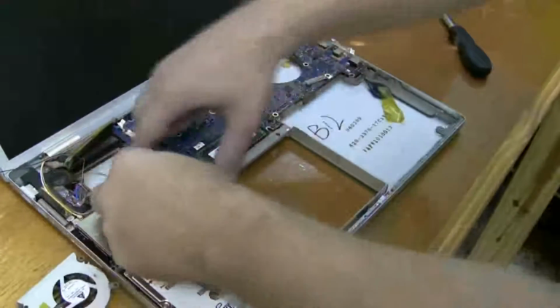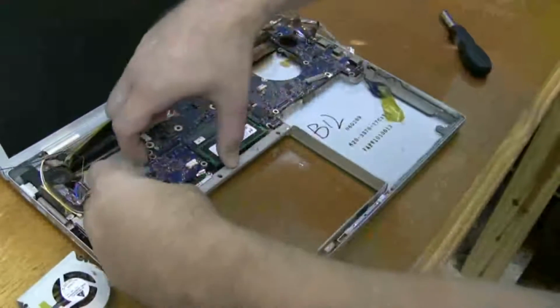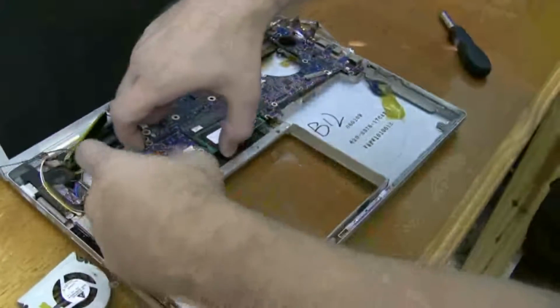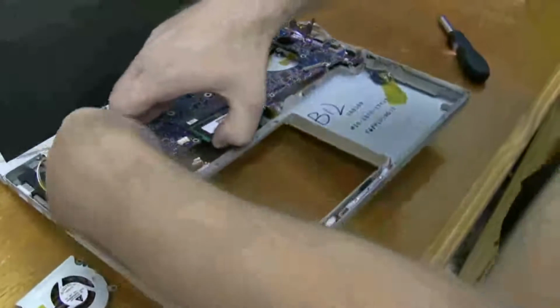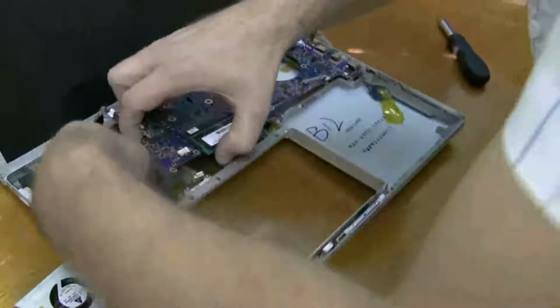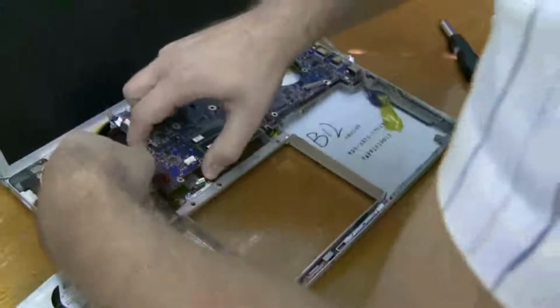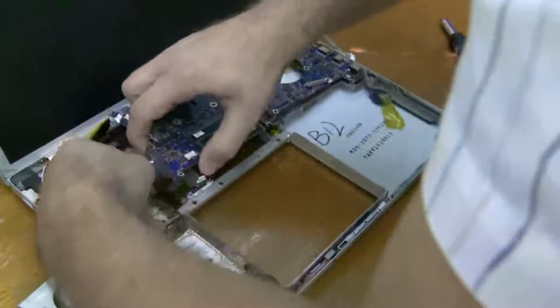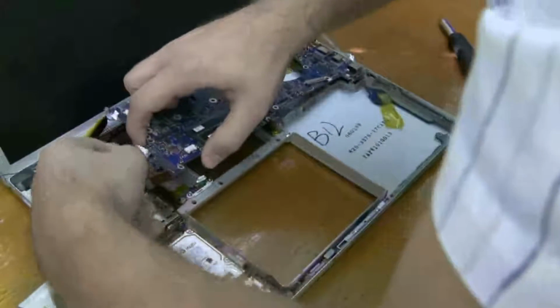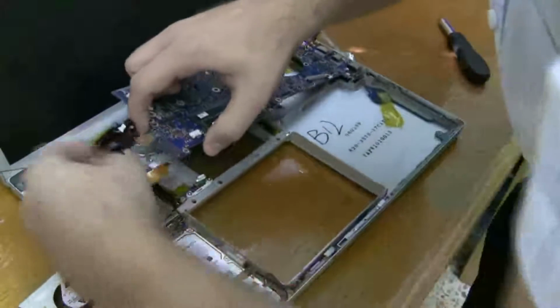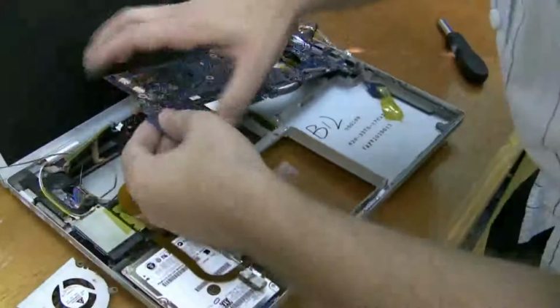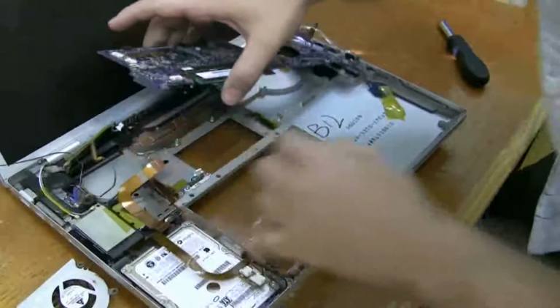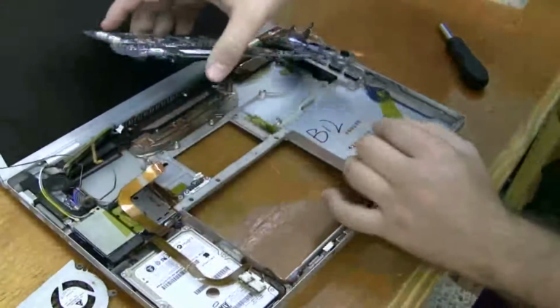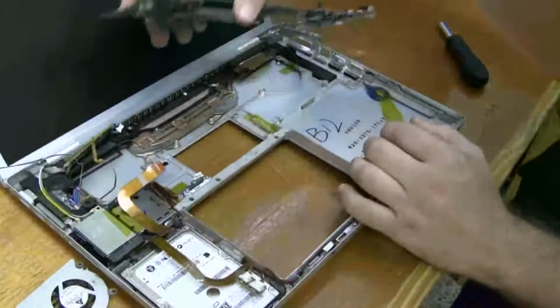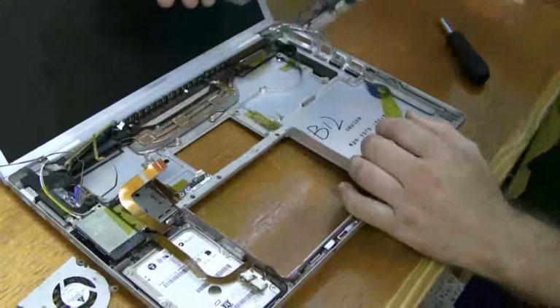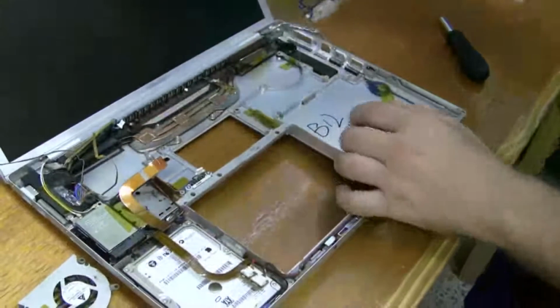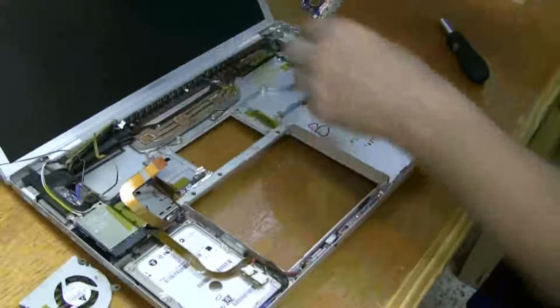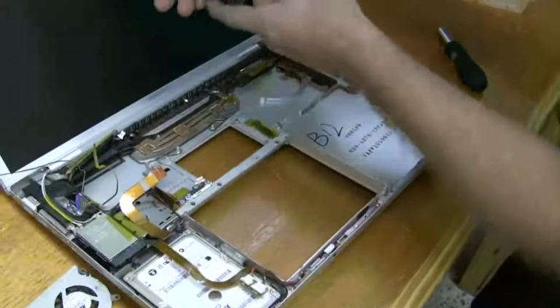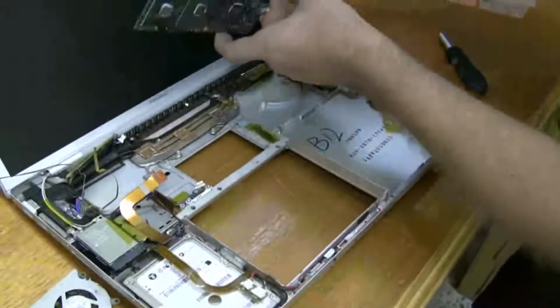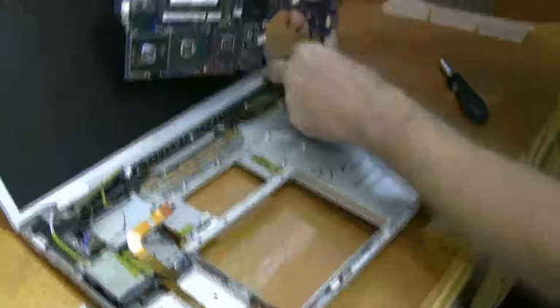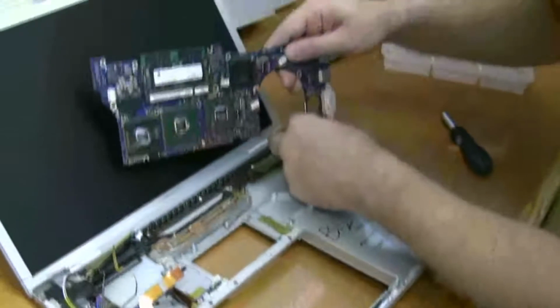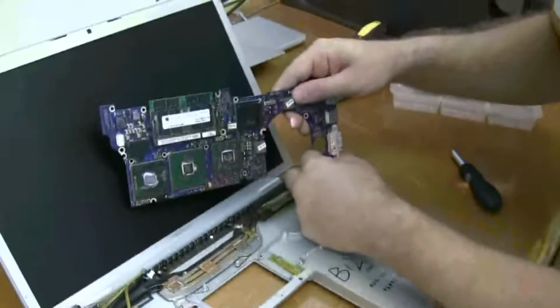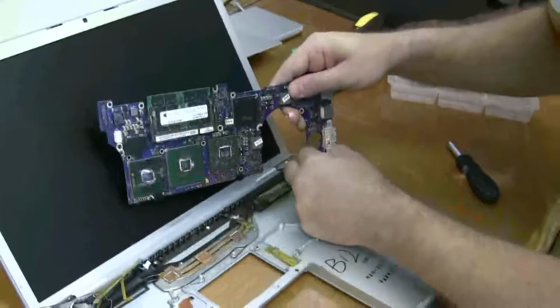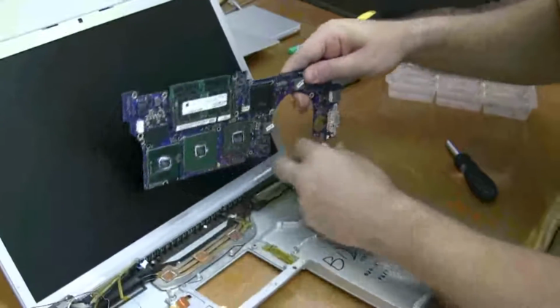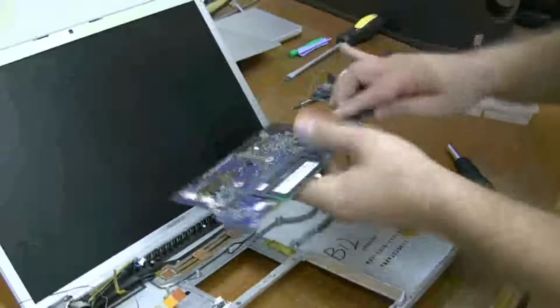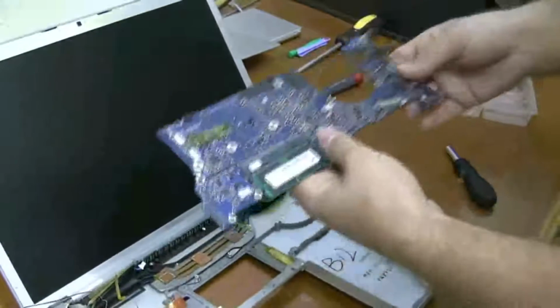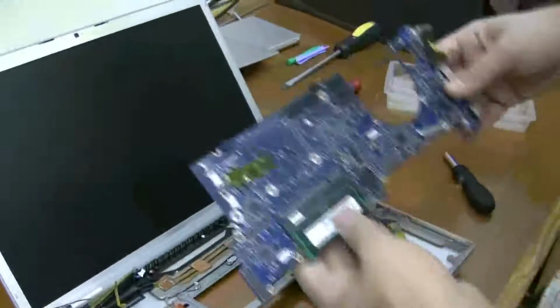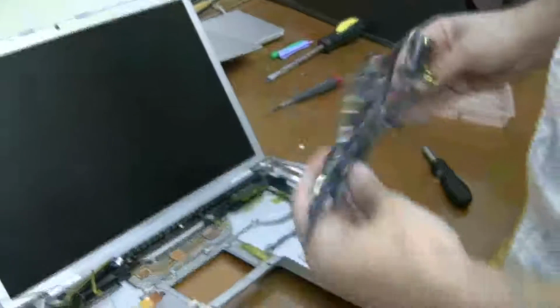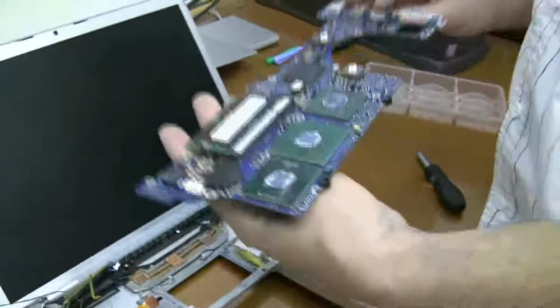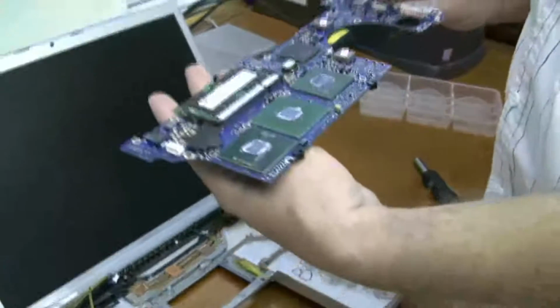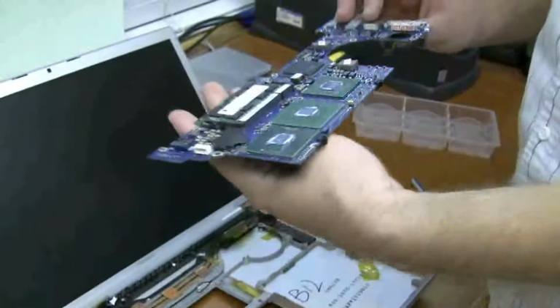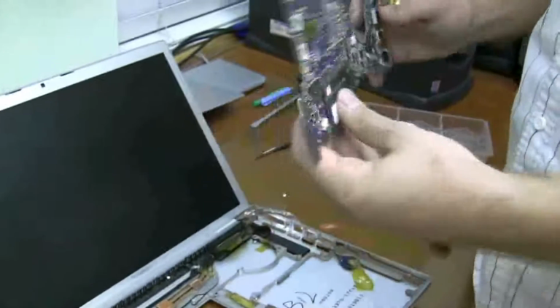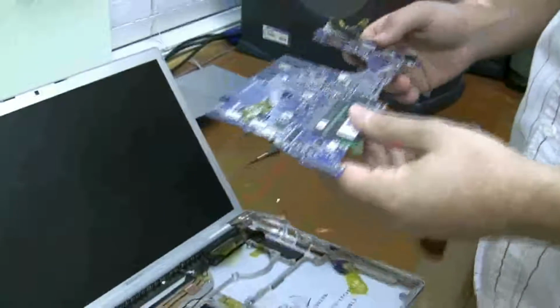There's a couple of cables — this one here, power cable, and this last one right here. And you've done it, you've removed the logic board — good work.